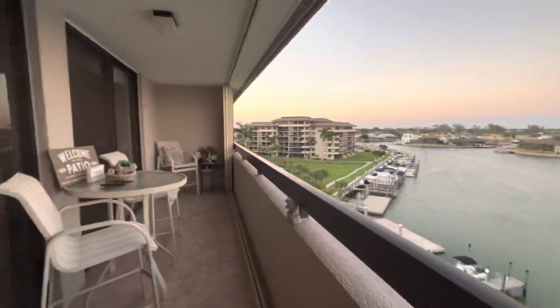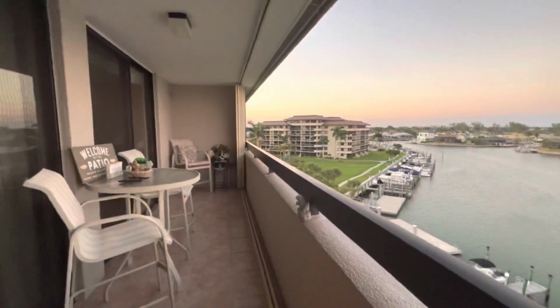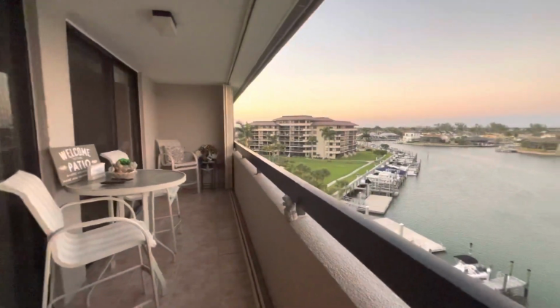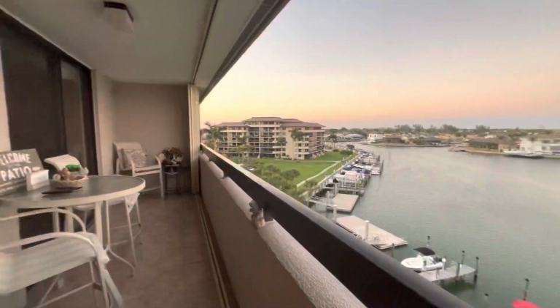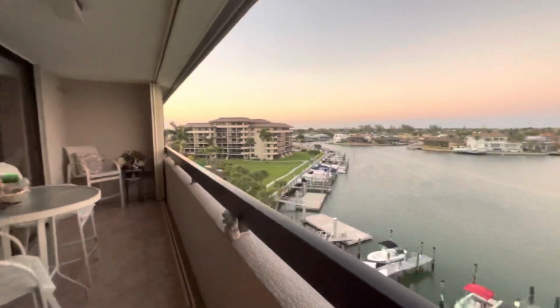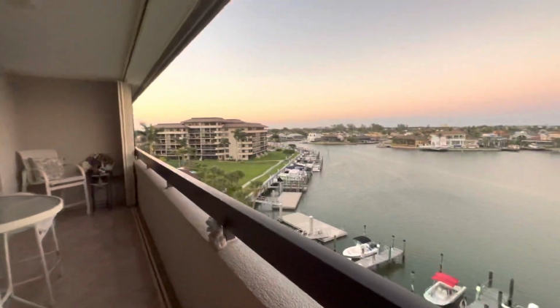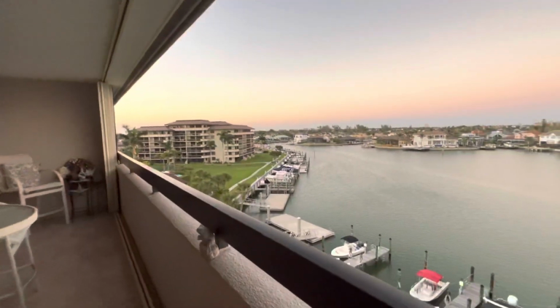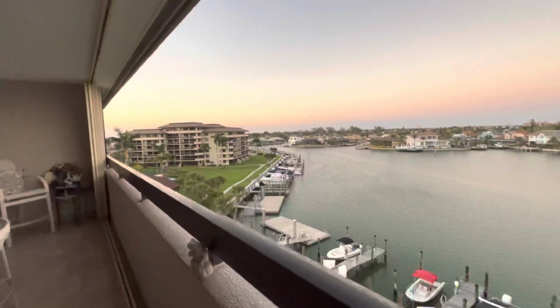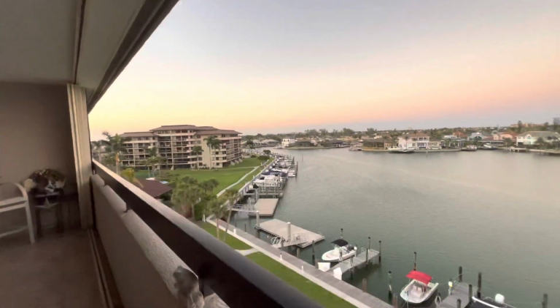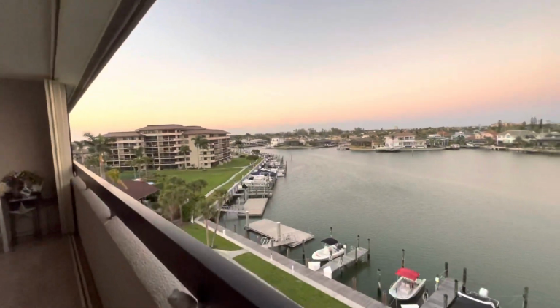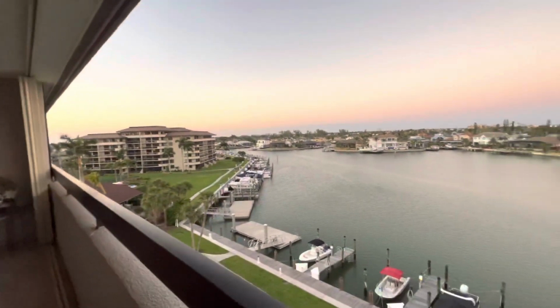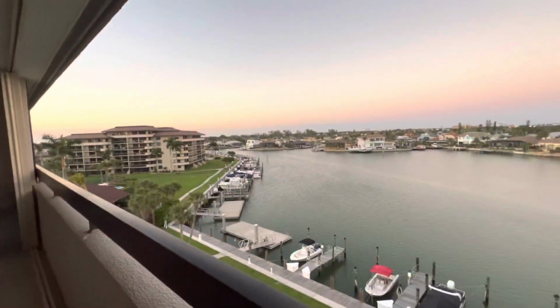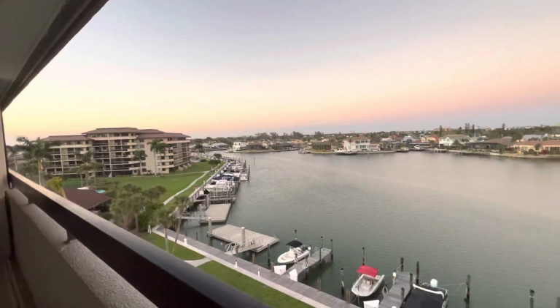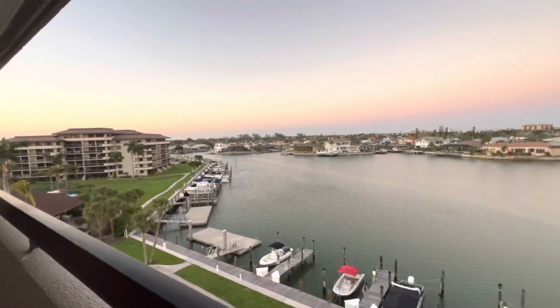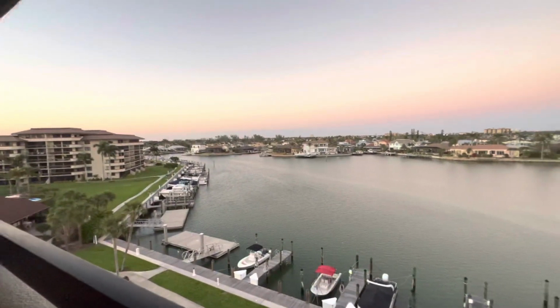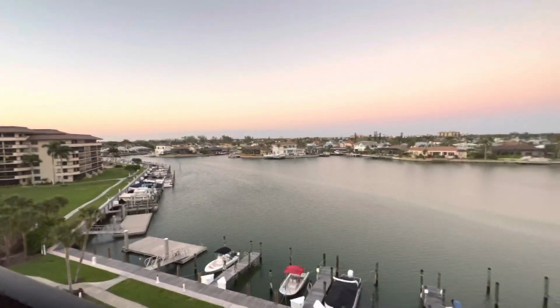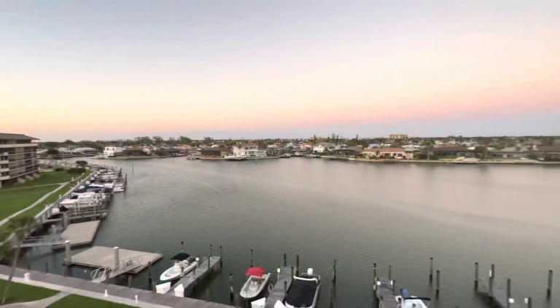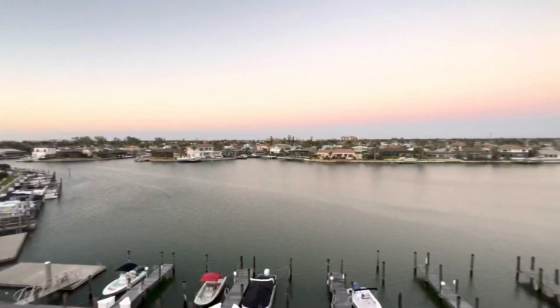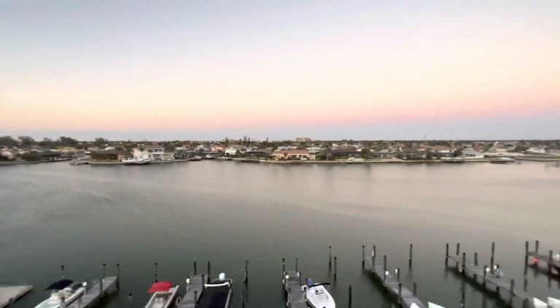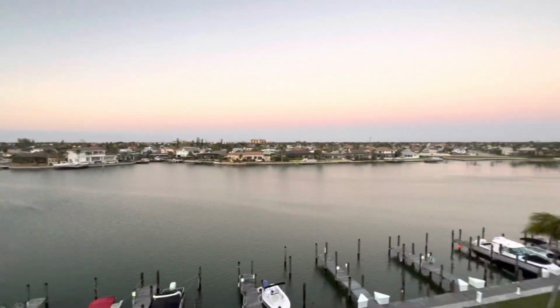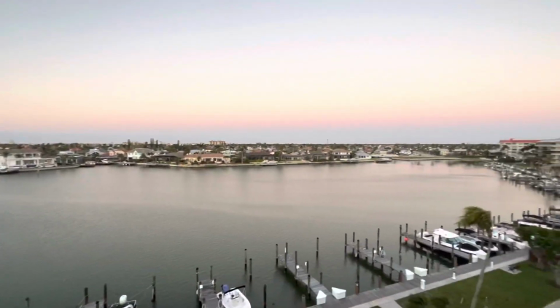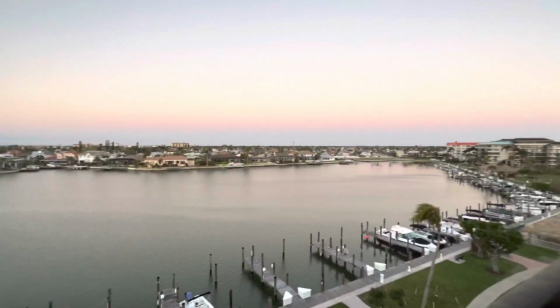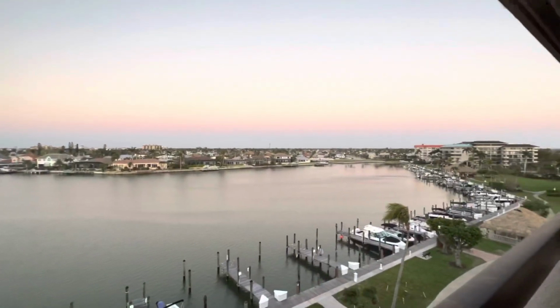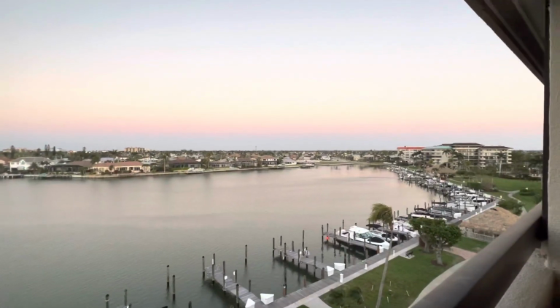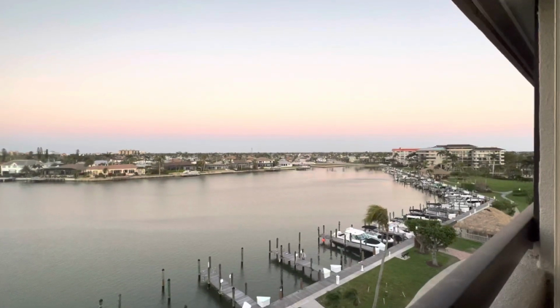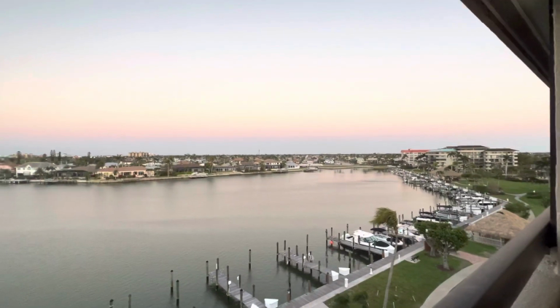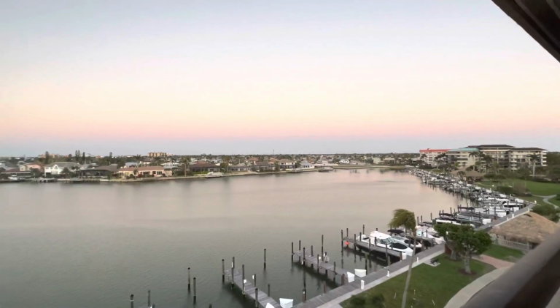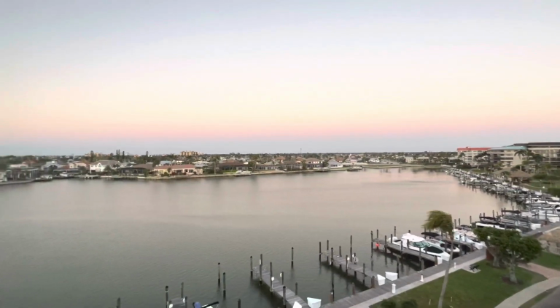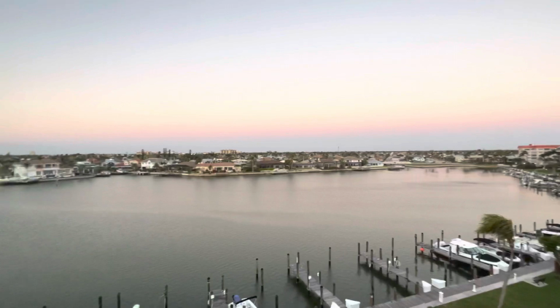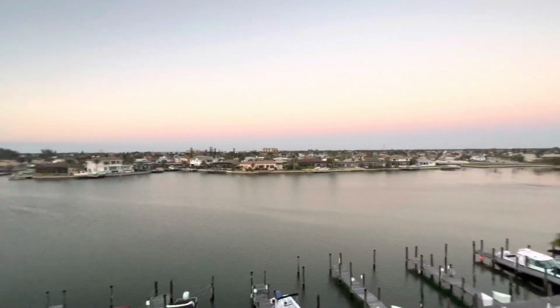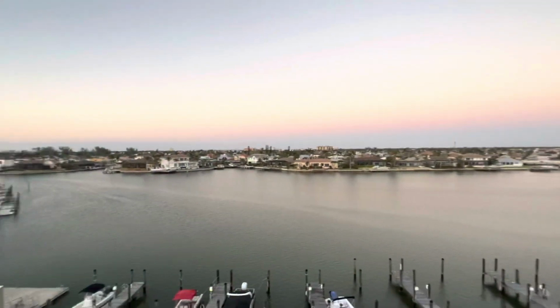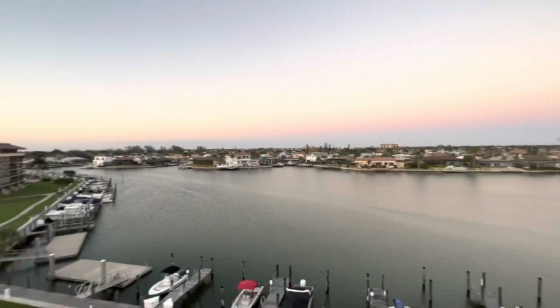Large balcony. Have your coffee, enjoy your drinks with whatever you like to do at night, and enjoy the absolutely wonderful view and incredible weather that we are having most of the year. It gets a little hot during the summer.